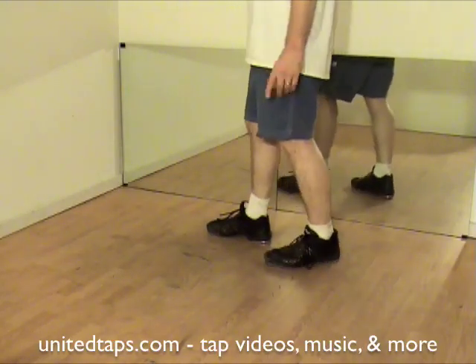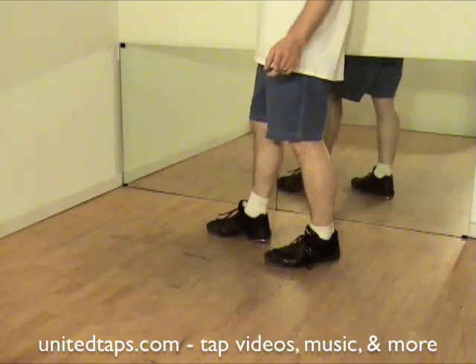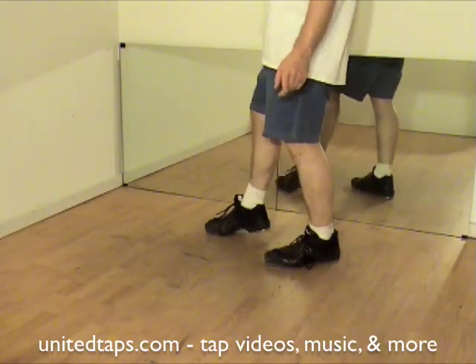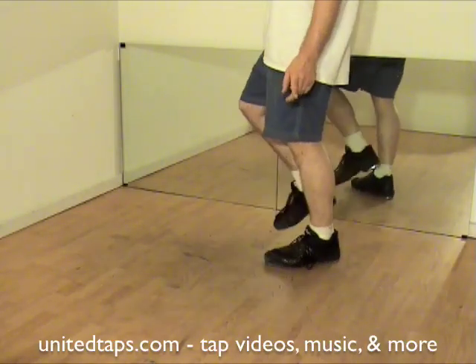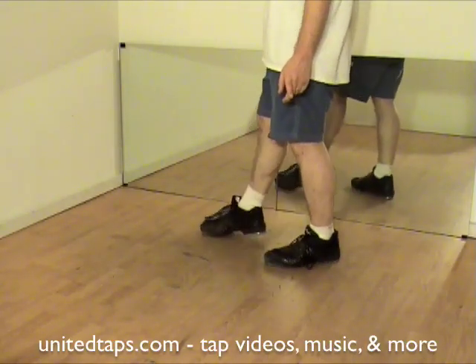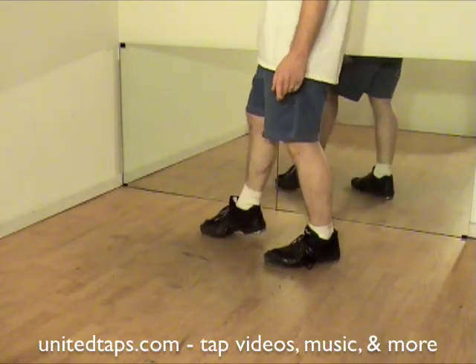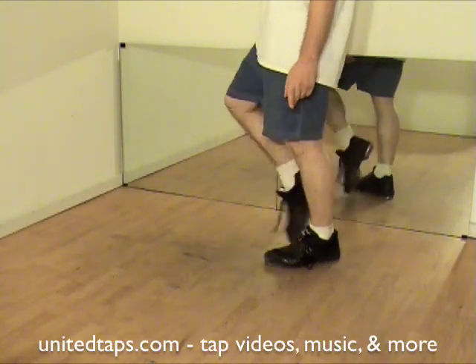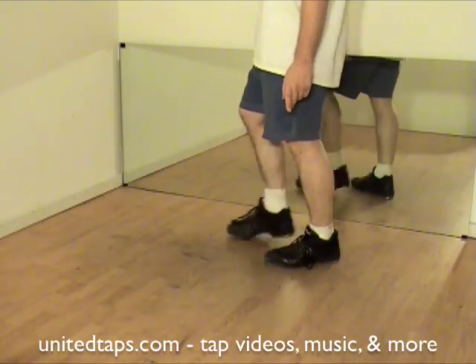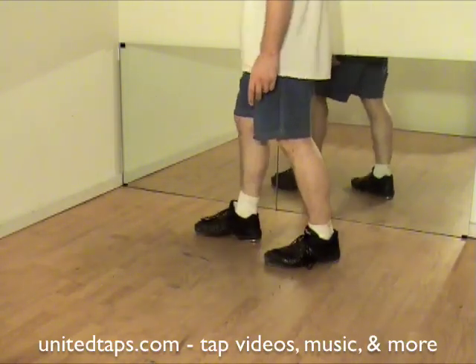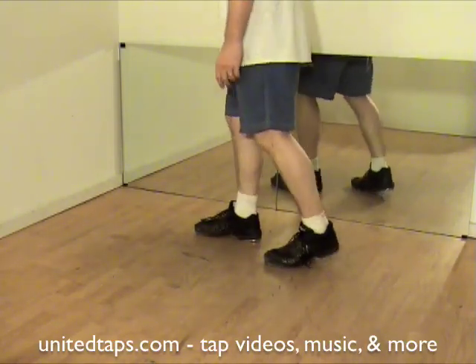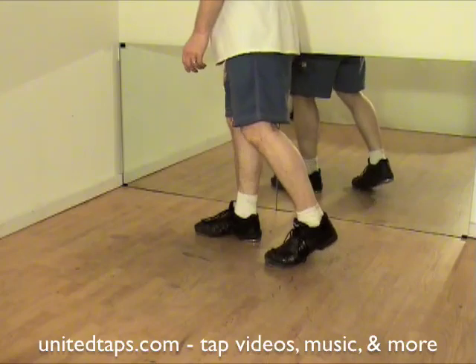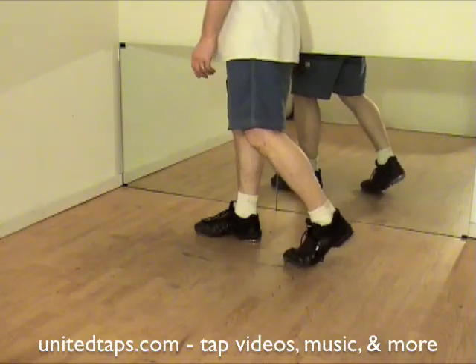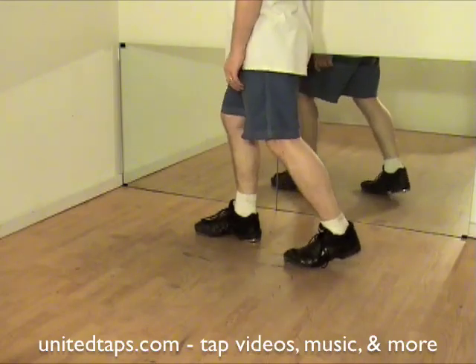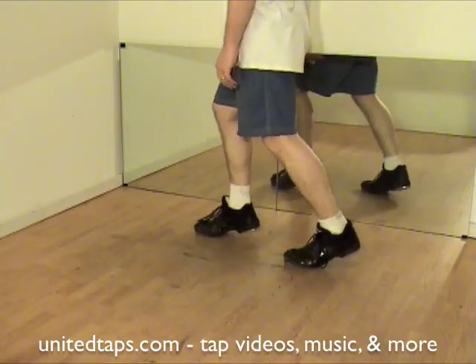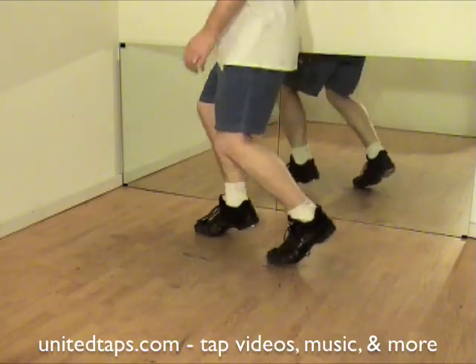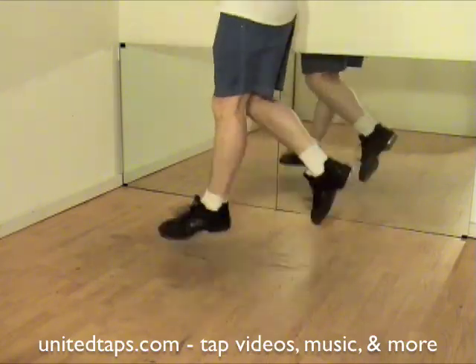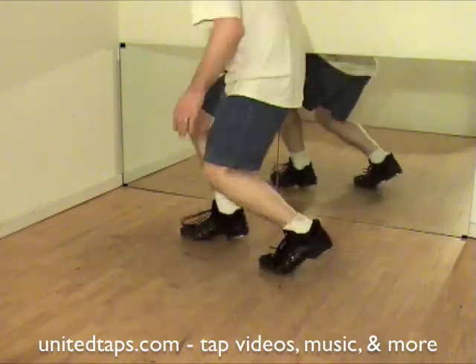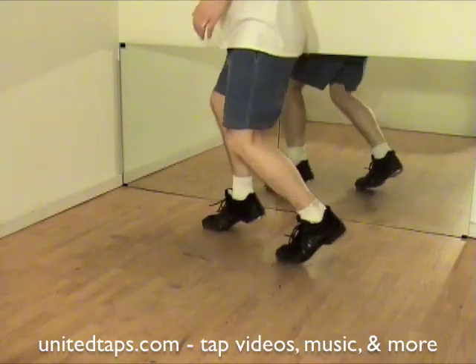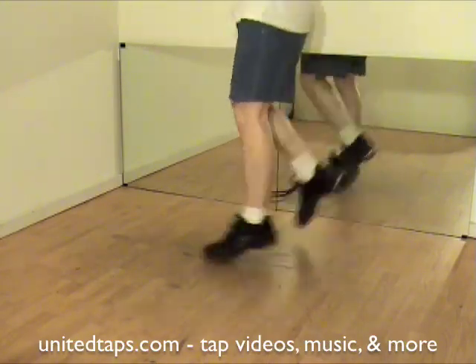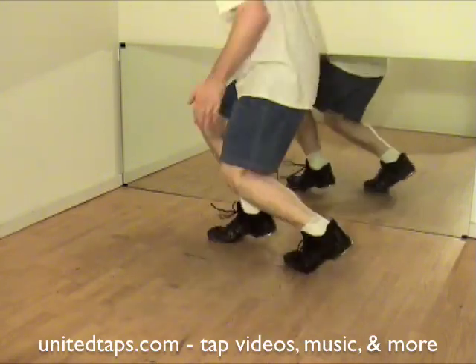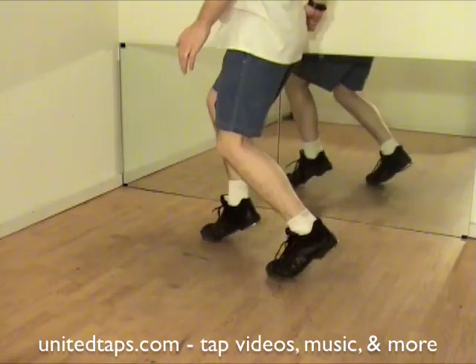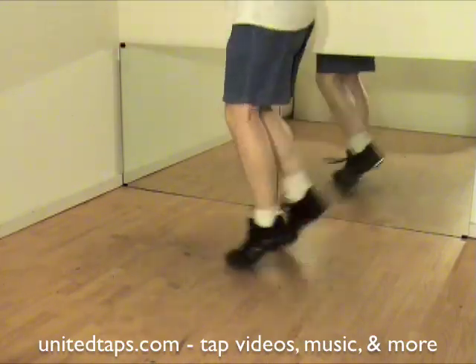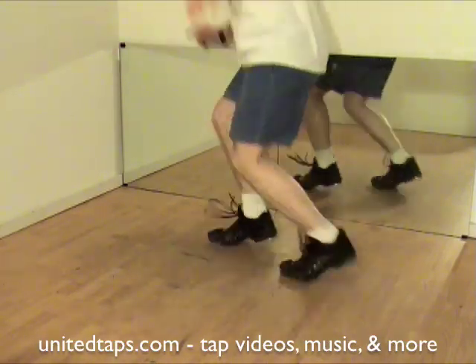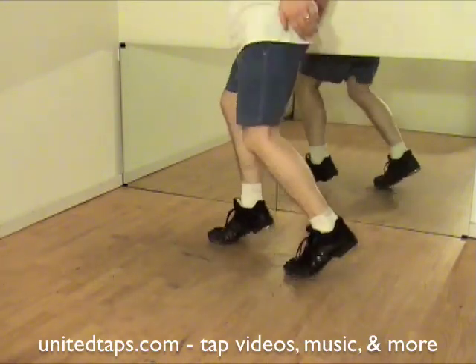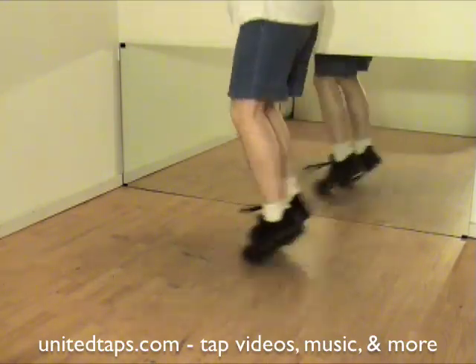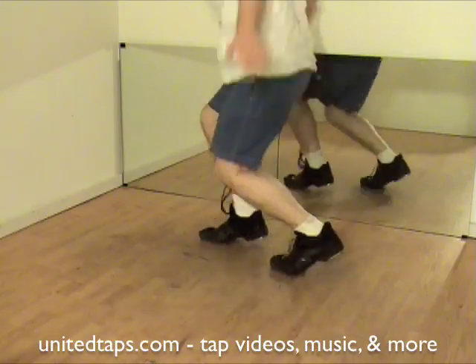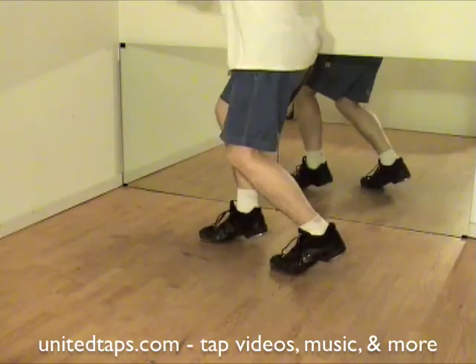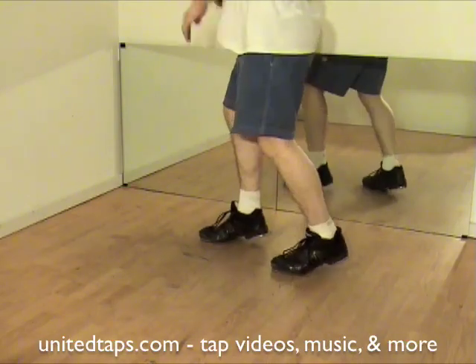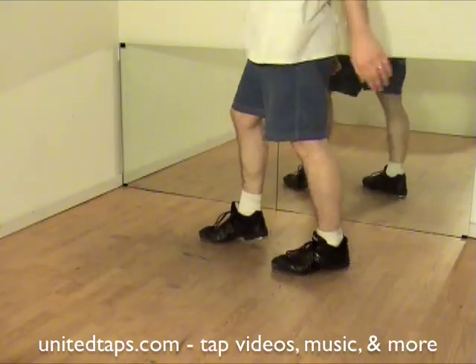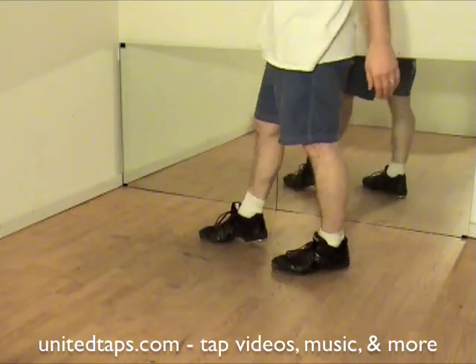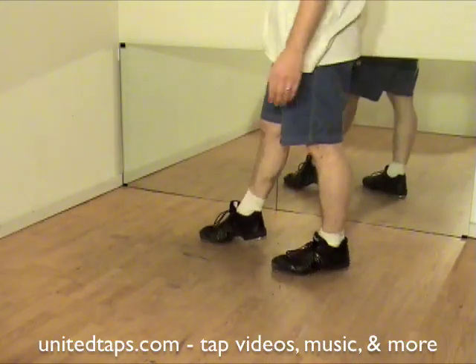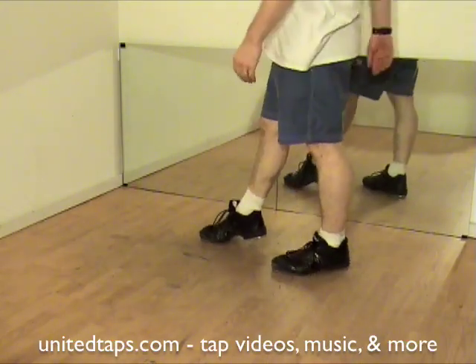Do not do a pull back with the right foot — it needs to scrape. Both feet are going to do that at the same time. That is a scissor wing!